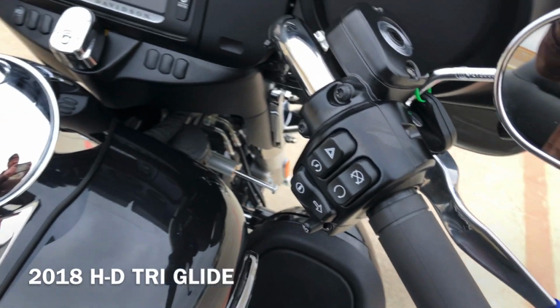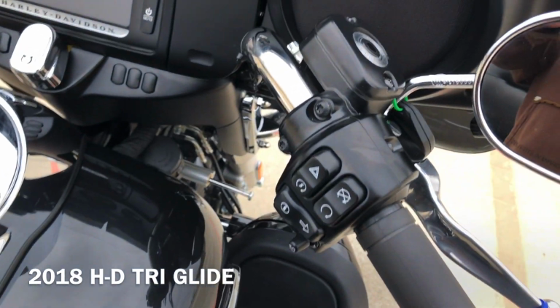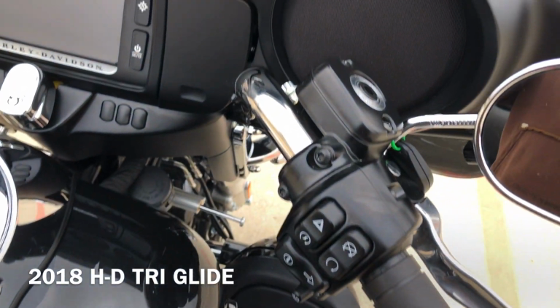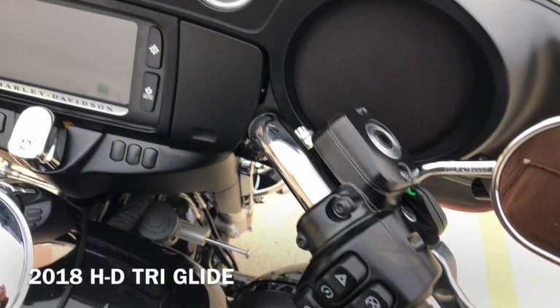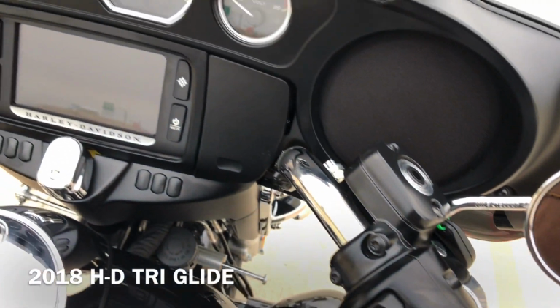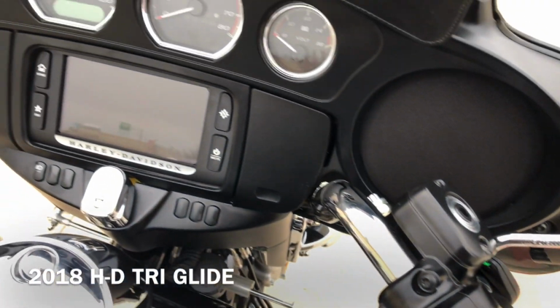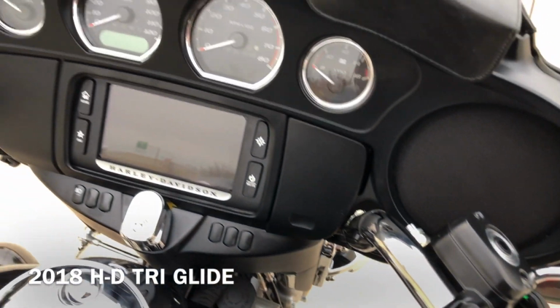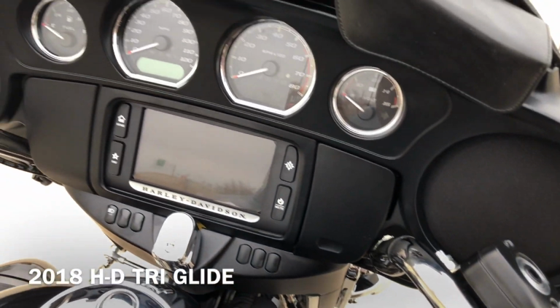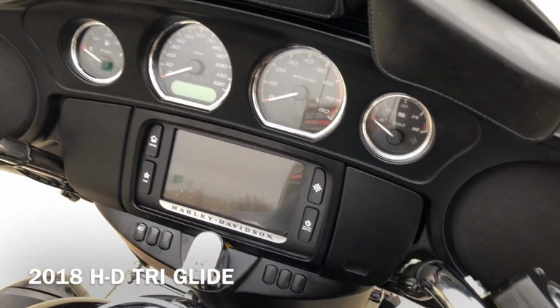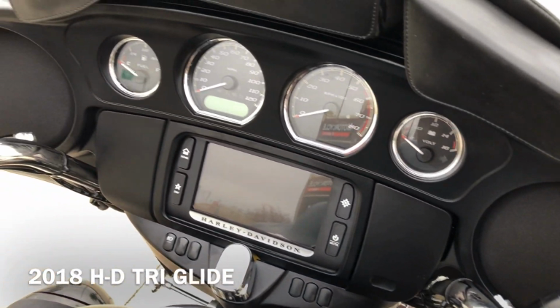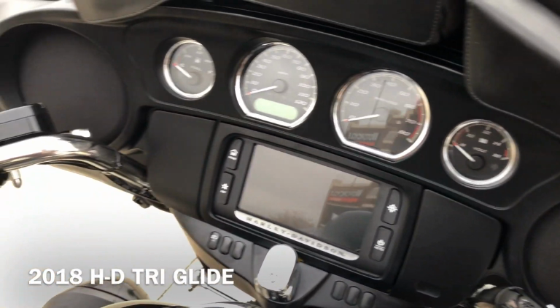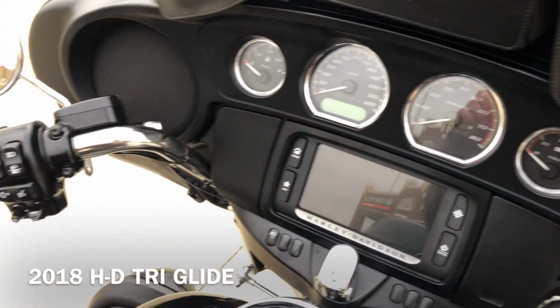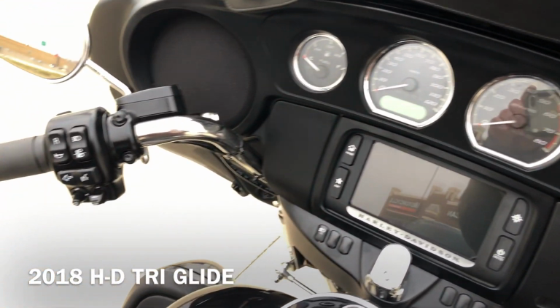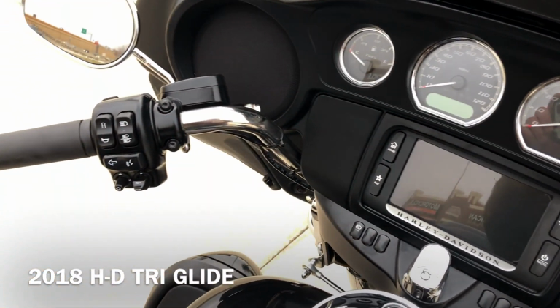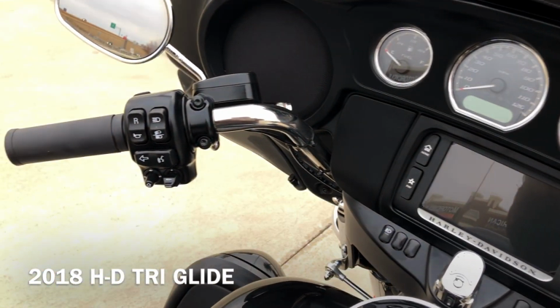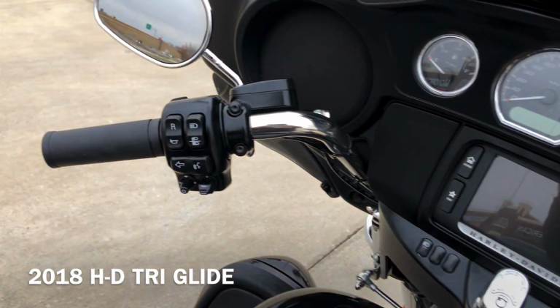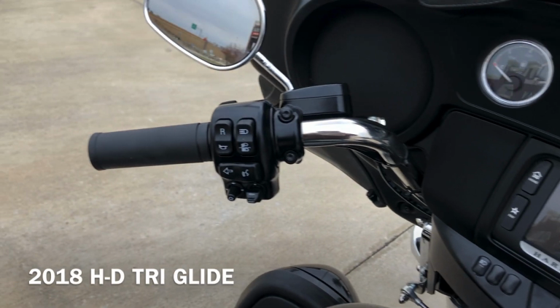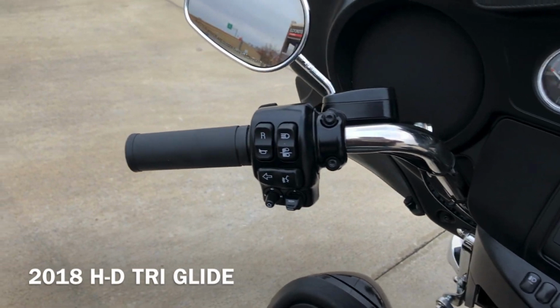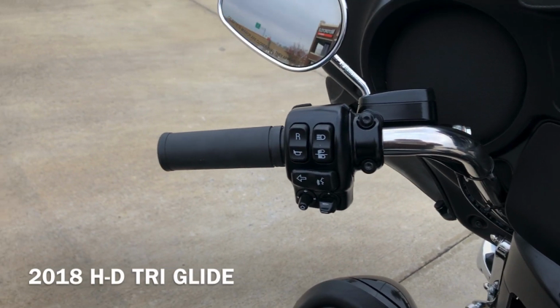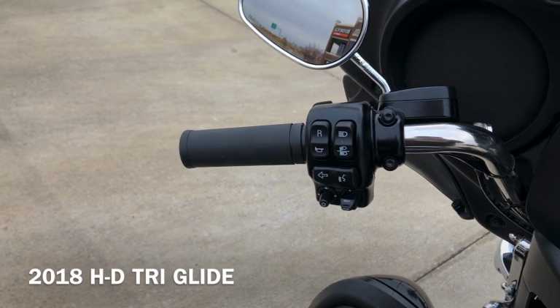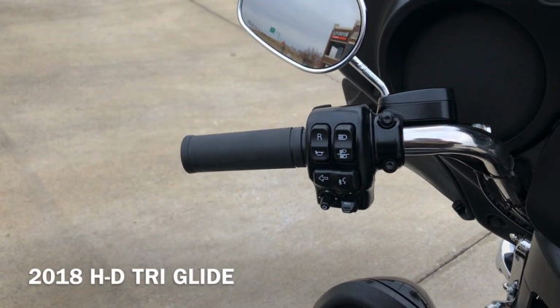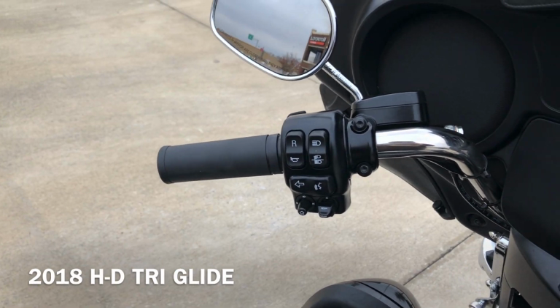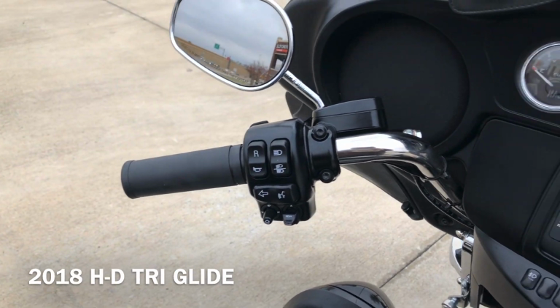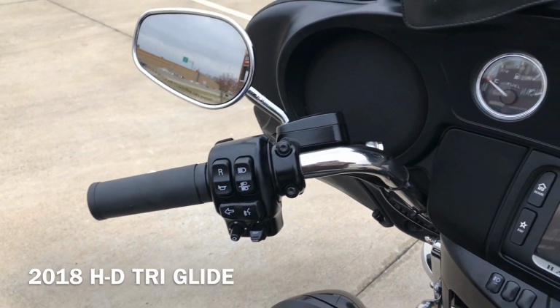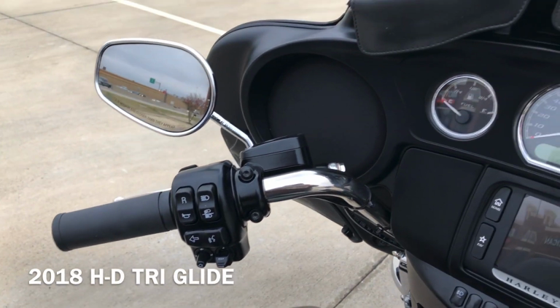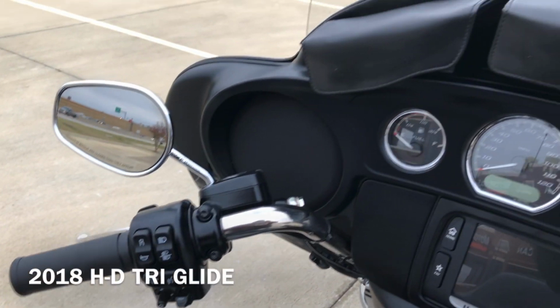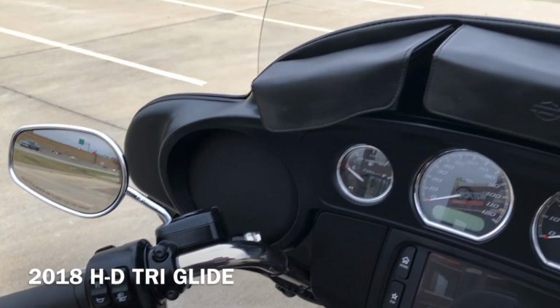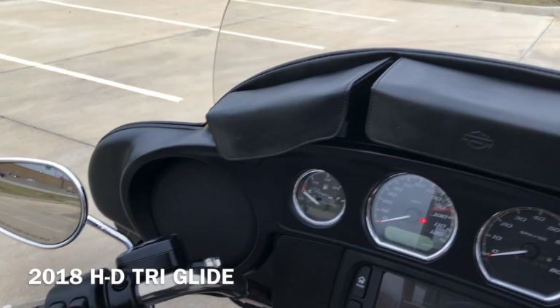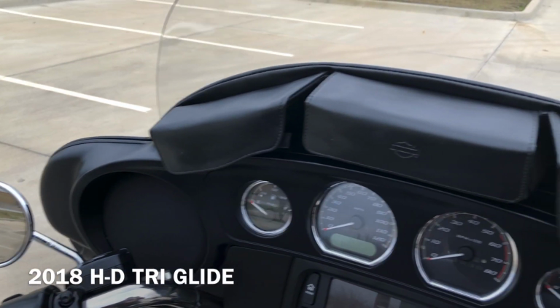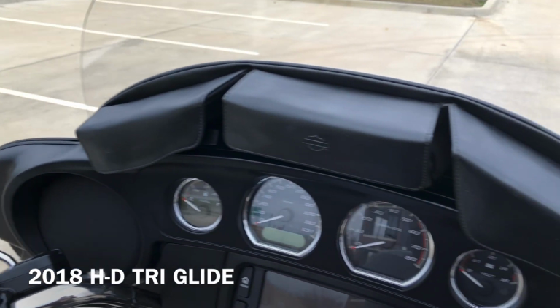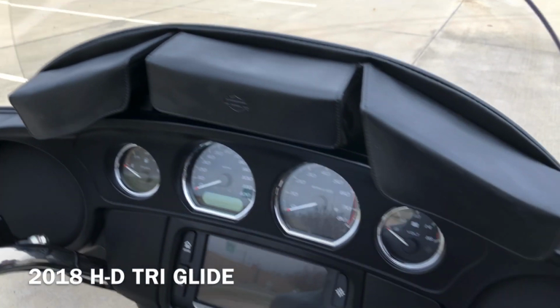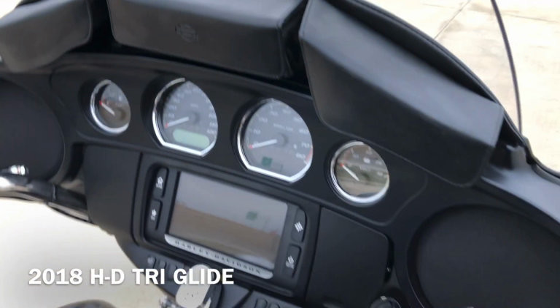It's got the six and a half inch touchscreen display with Bluetooth and navigation, electronic cruise control, electronic reverse, and we've got some fairing pouches.